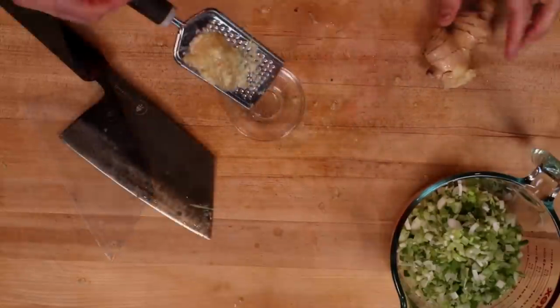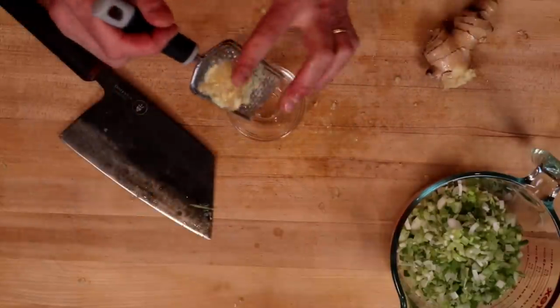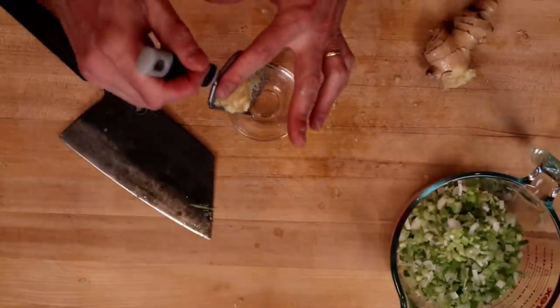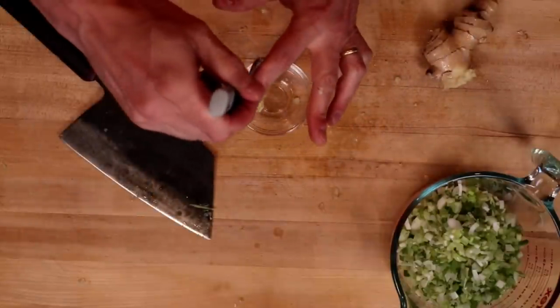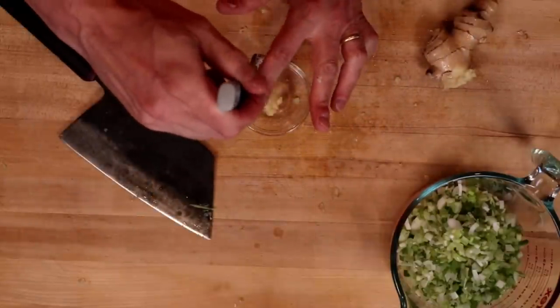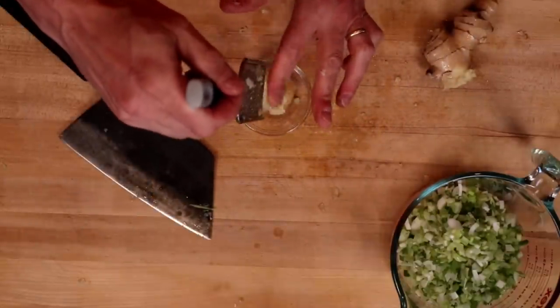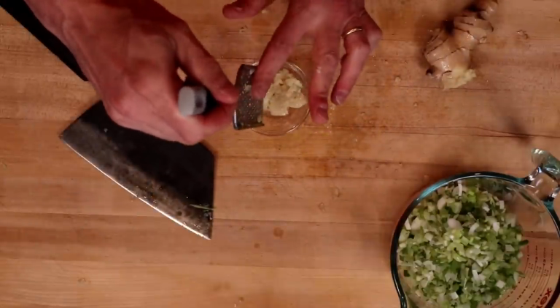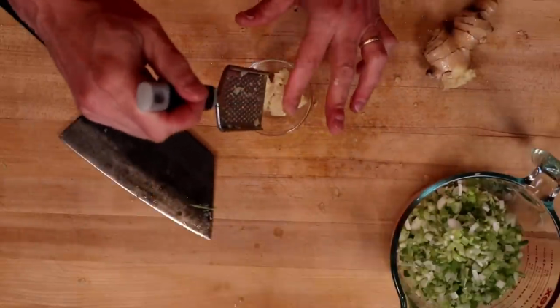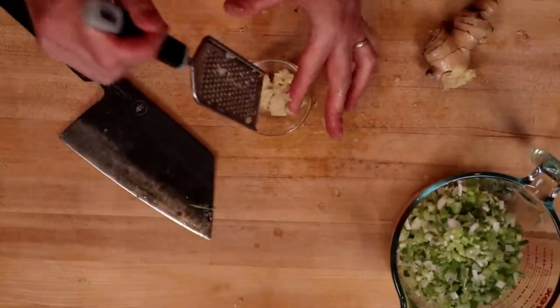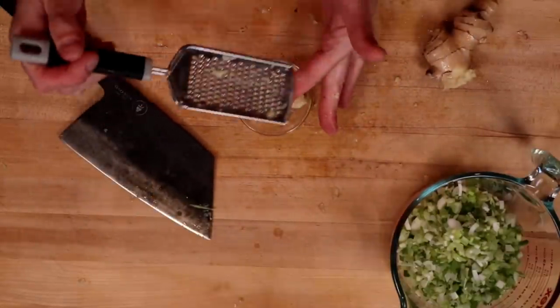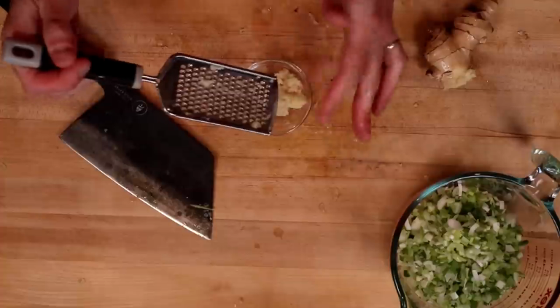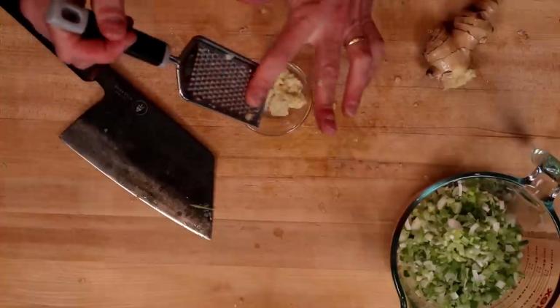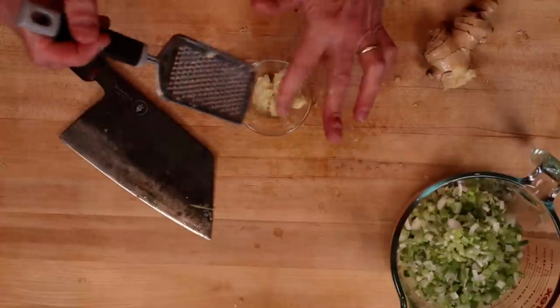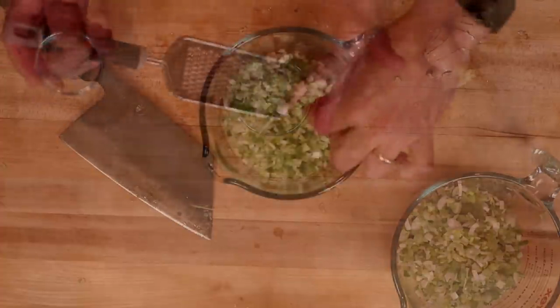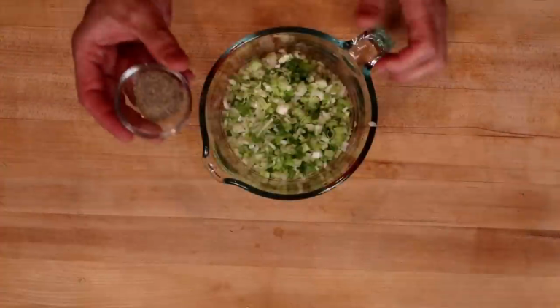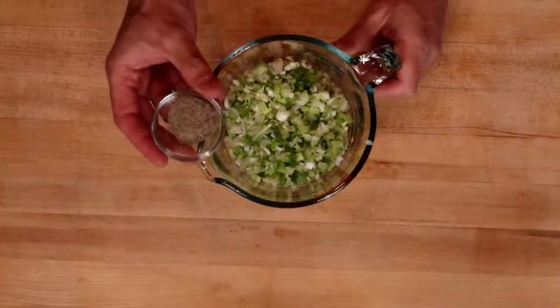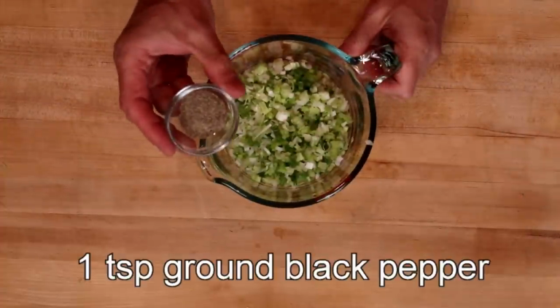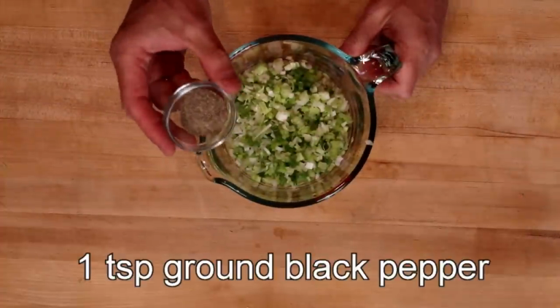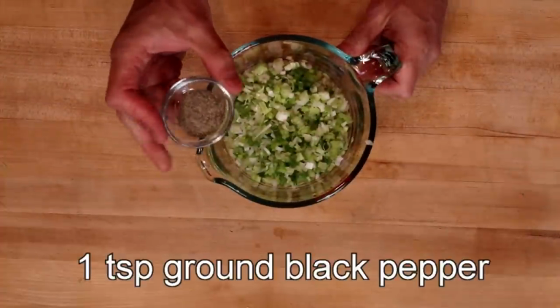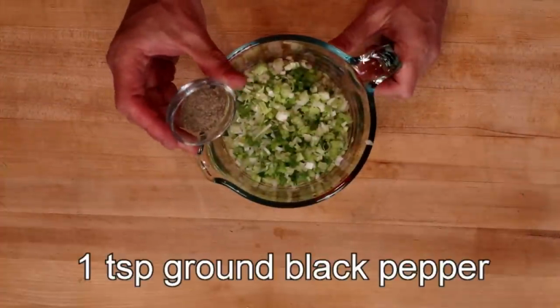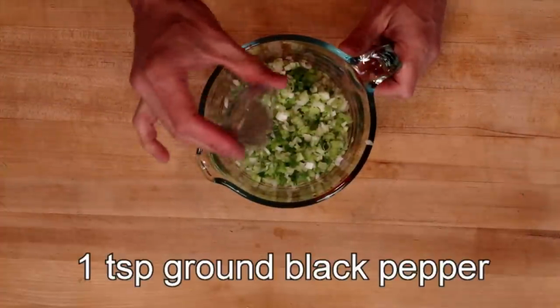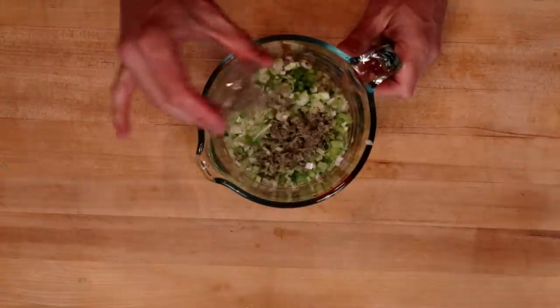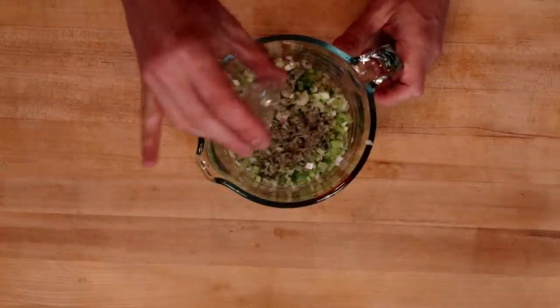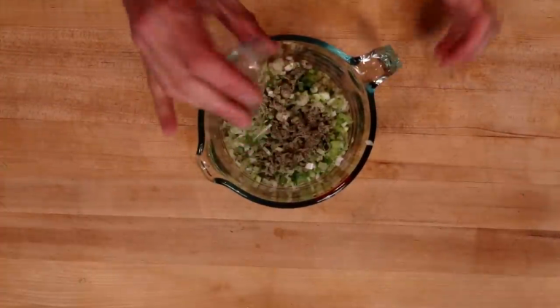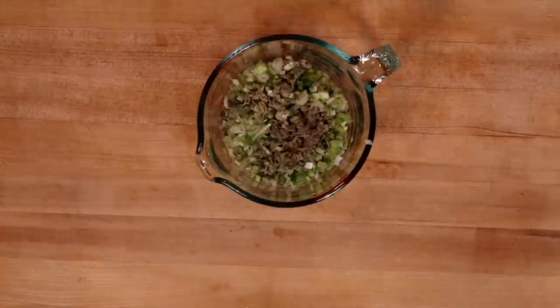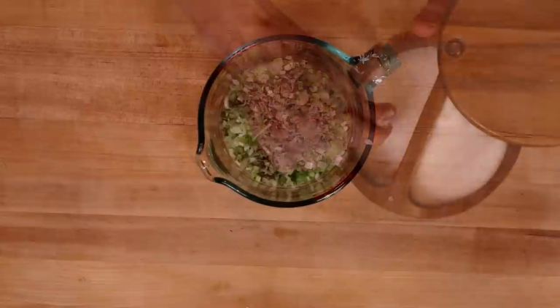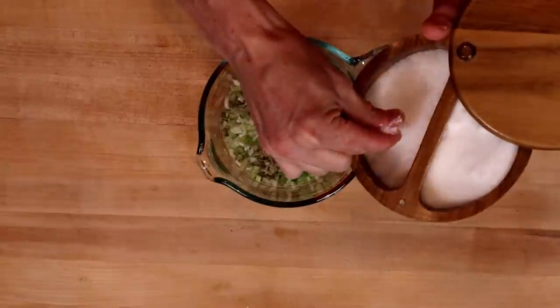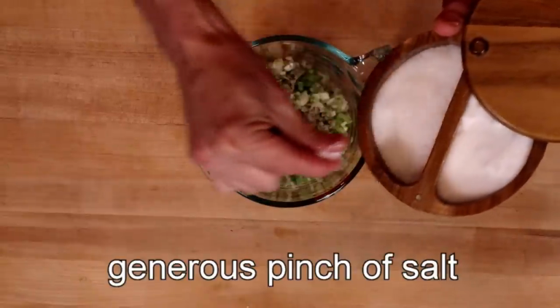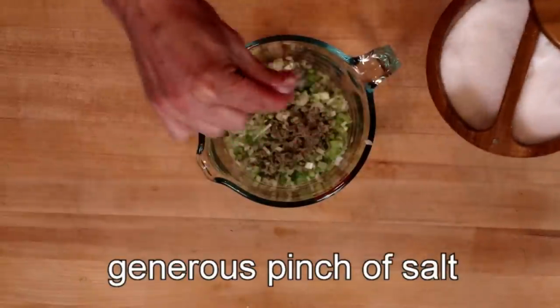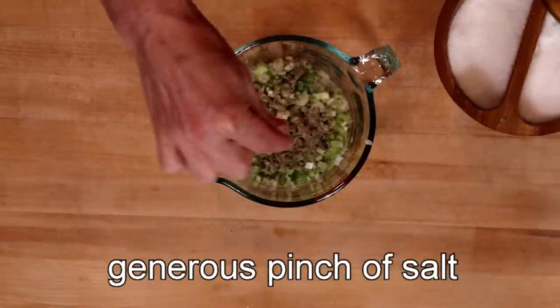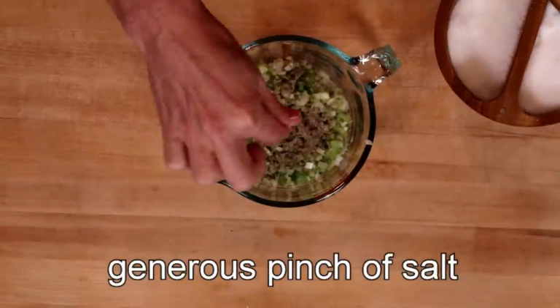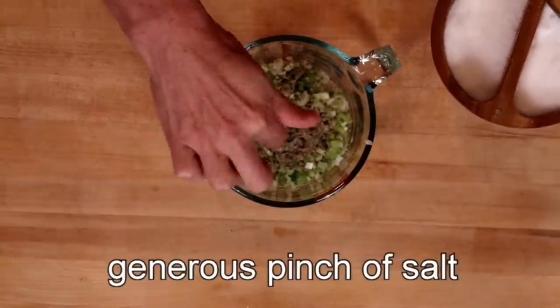This looks close enough, so I'm going to transfer this to a little bowl for later. Back to our scallions — we're going to add one teaspoon of ground black pepper and a generous pinch of sea salt.